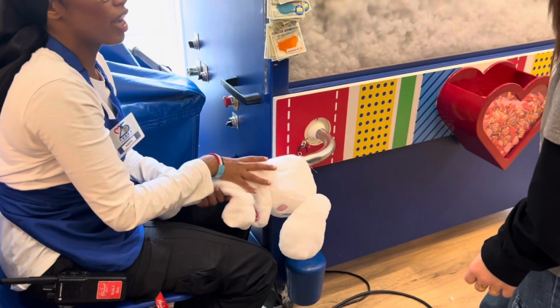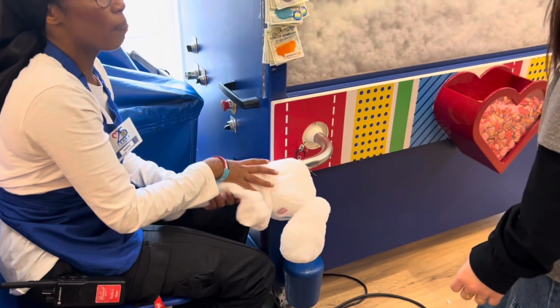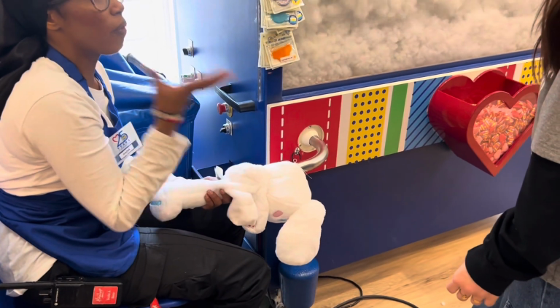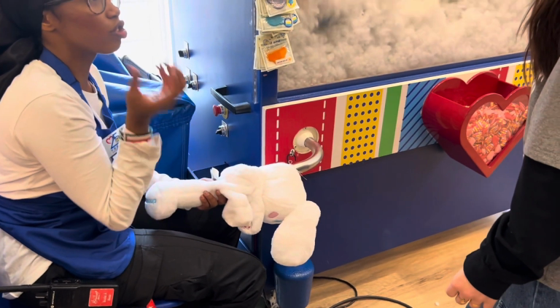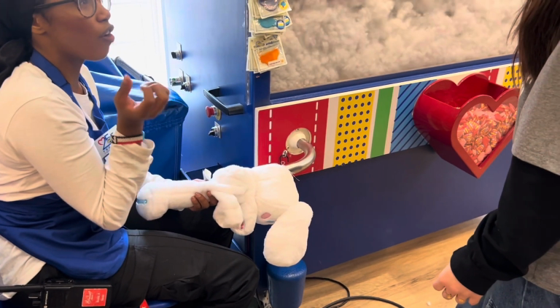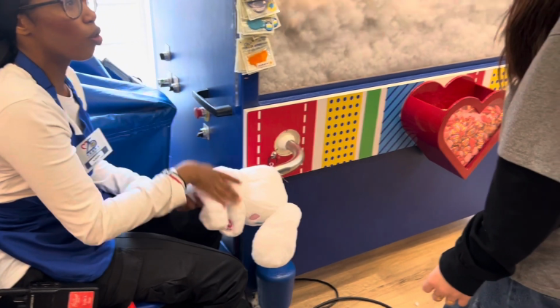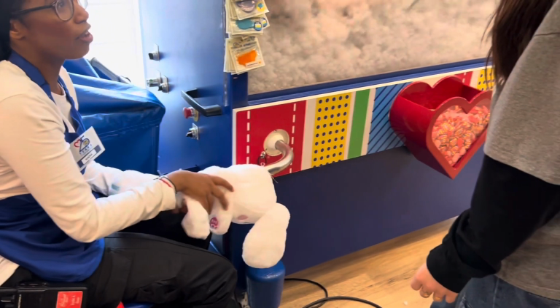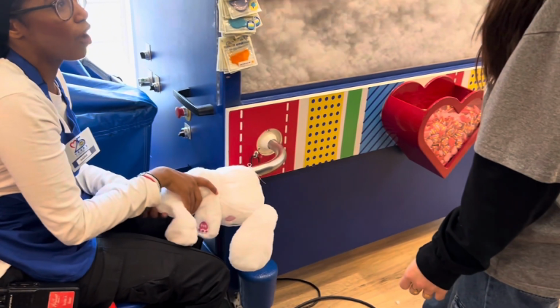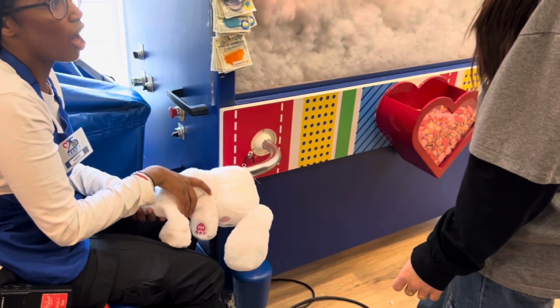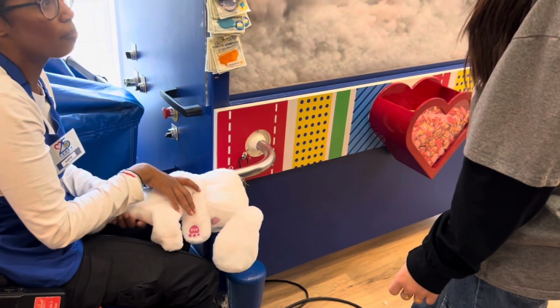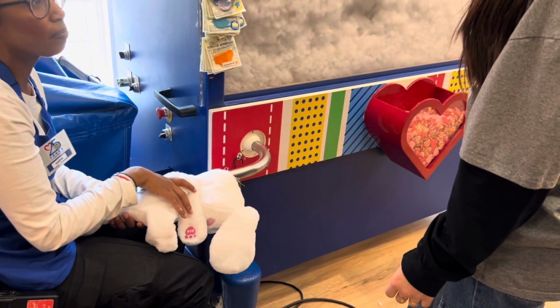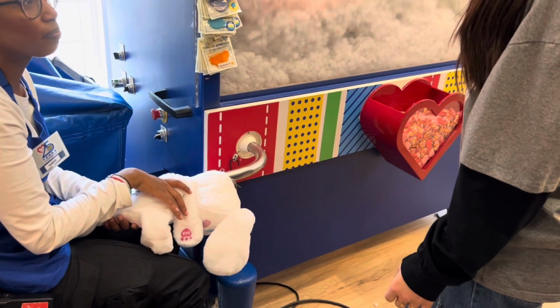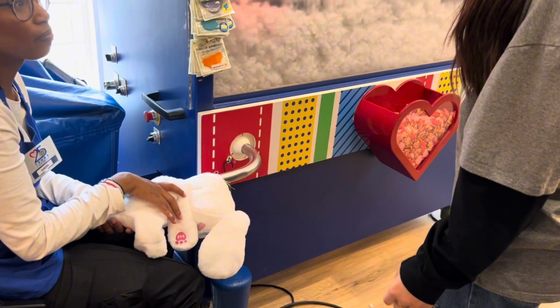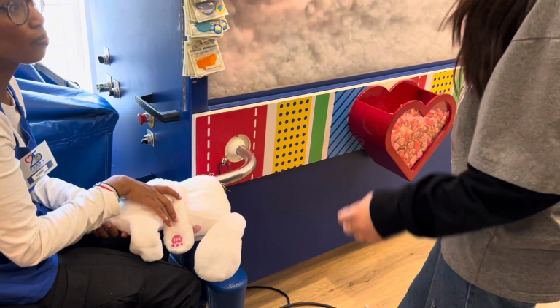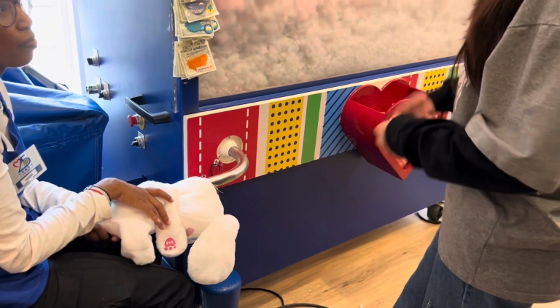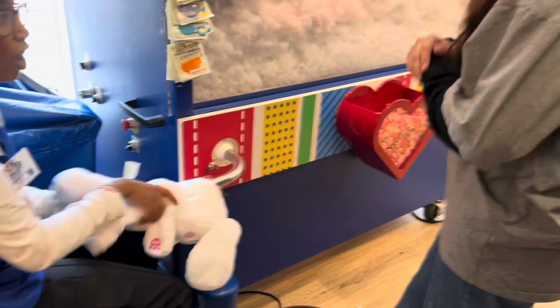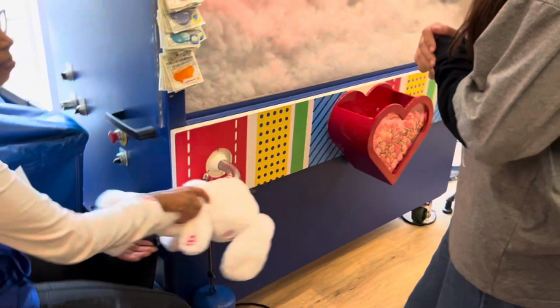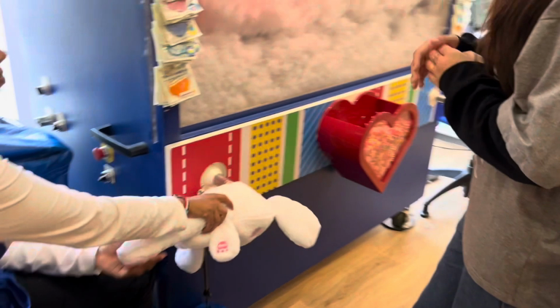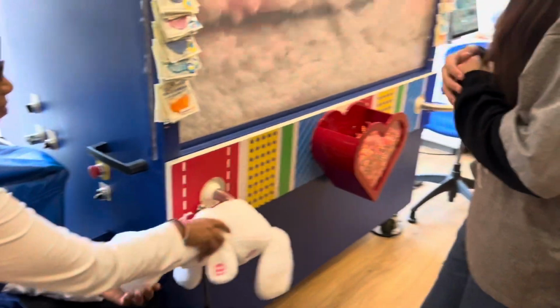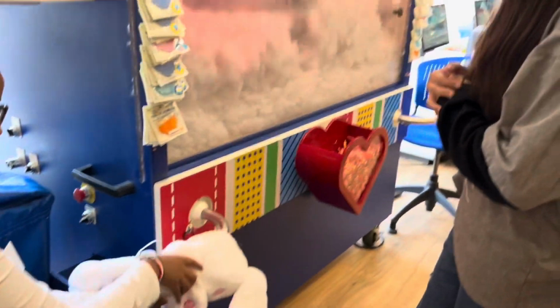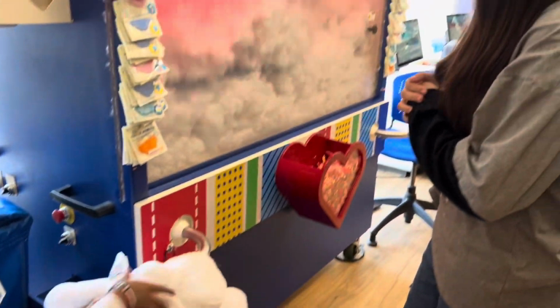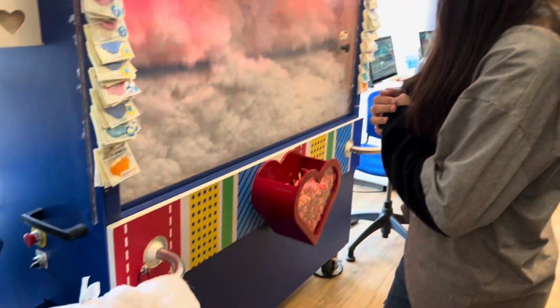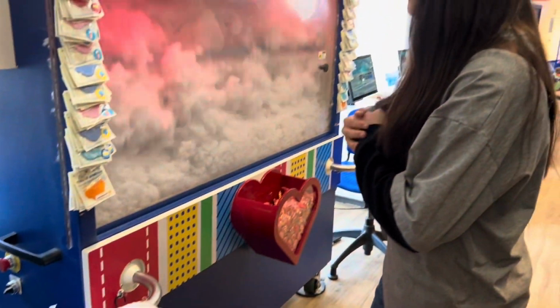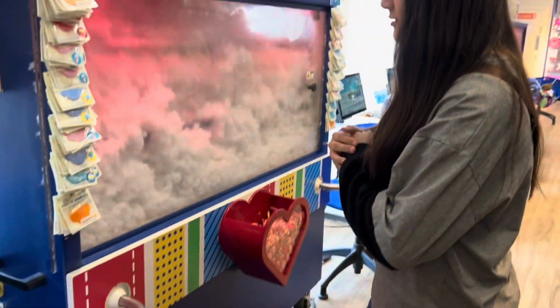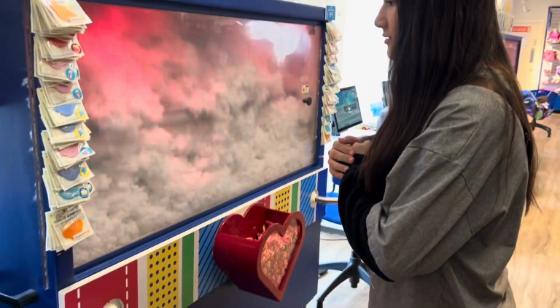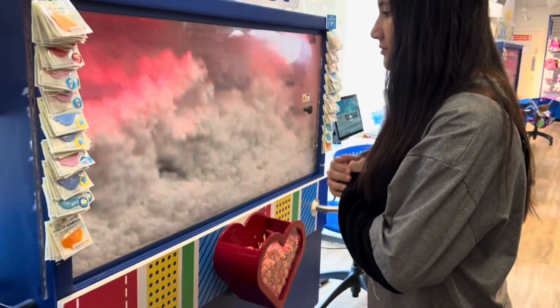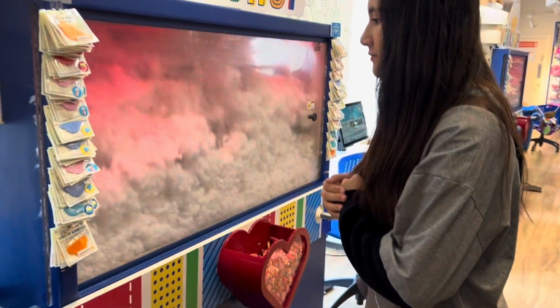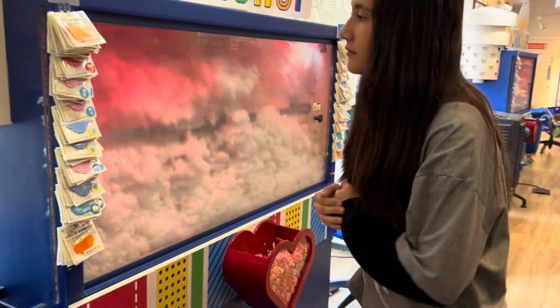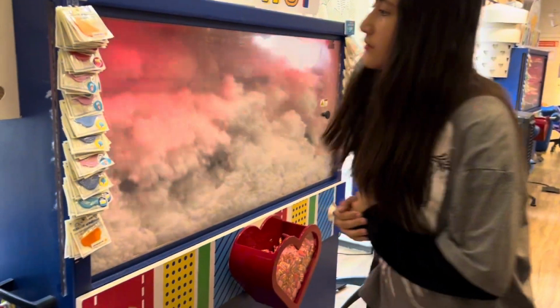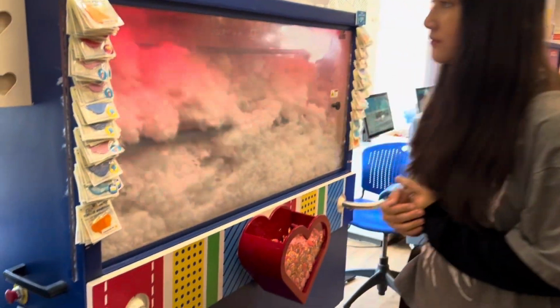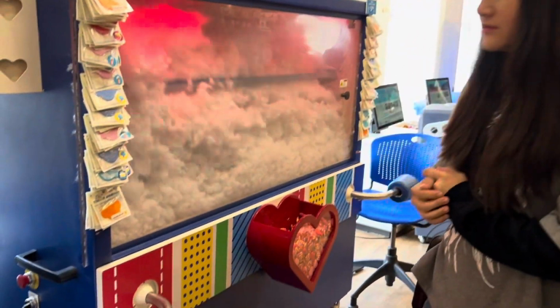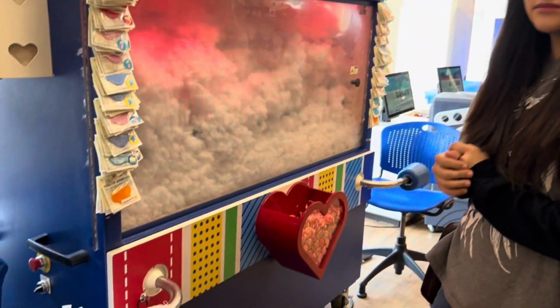Hello everybody! Today is my birthday and we went to Build-A-Bear Workshop and we built a cinnamon roll.